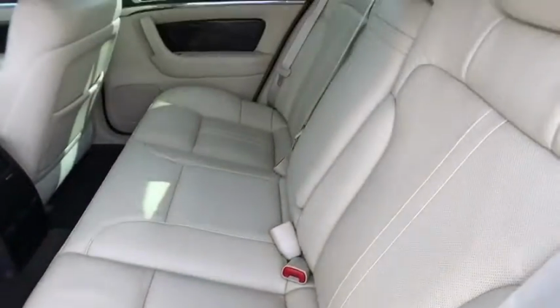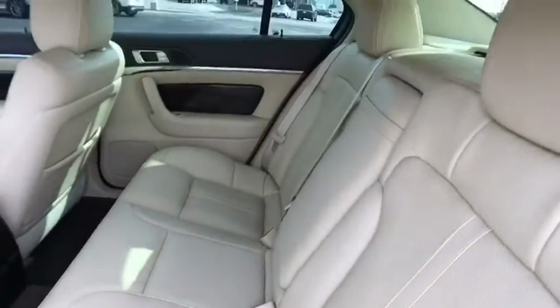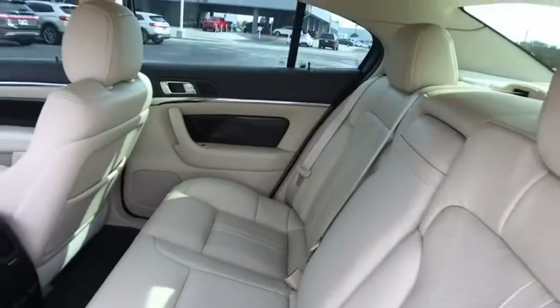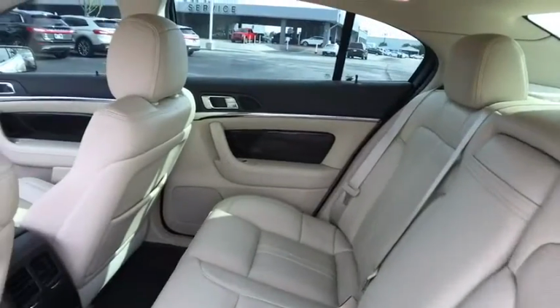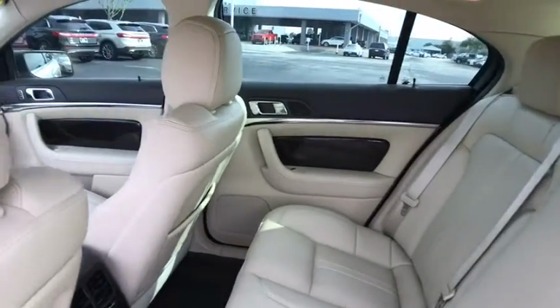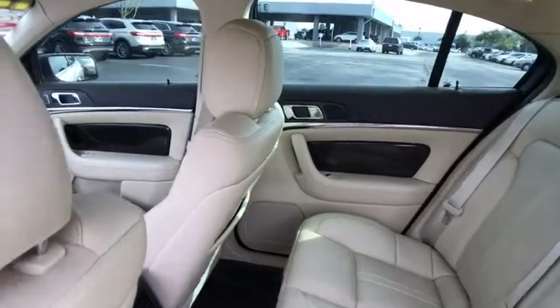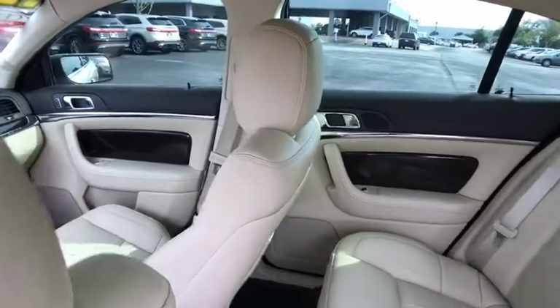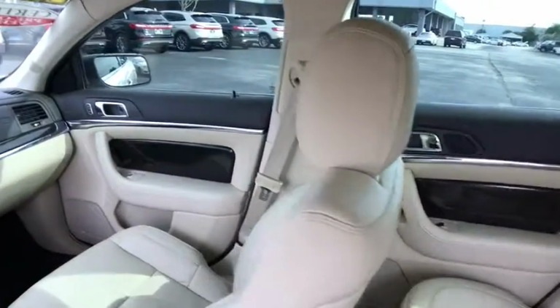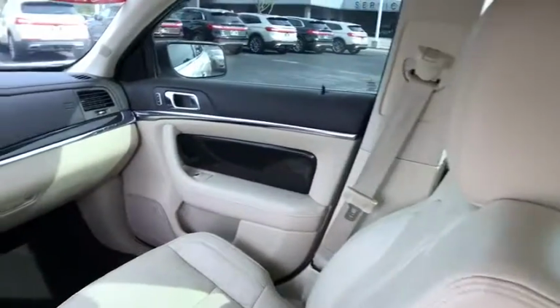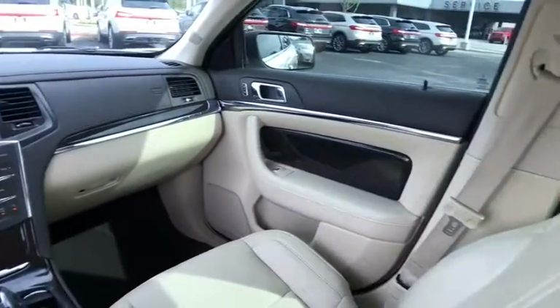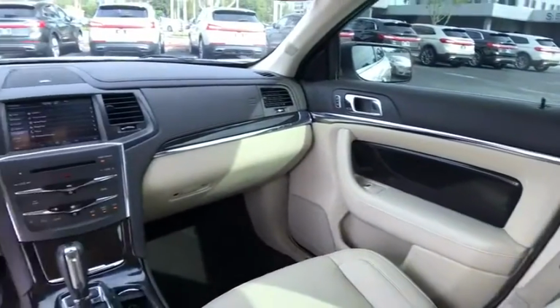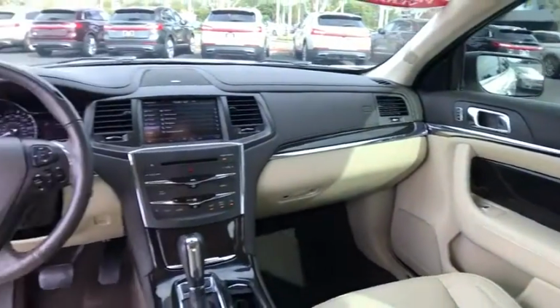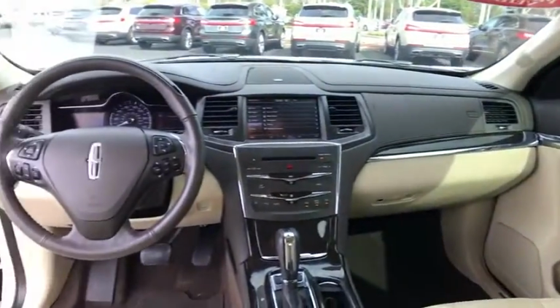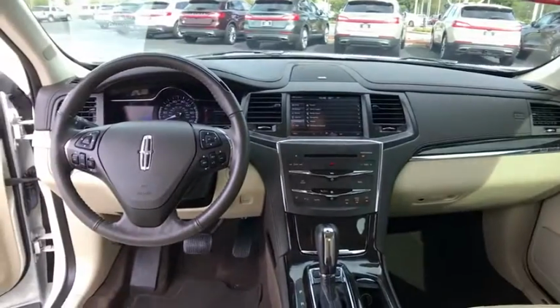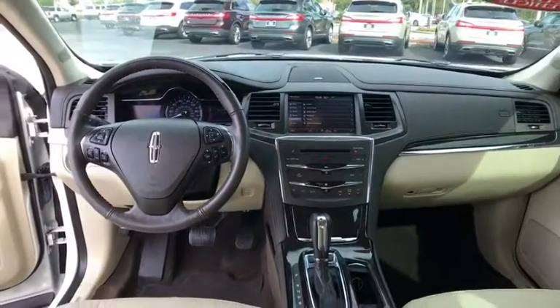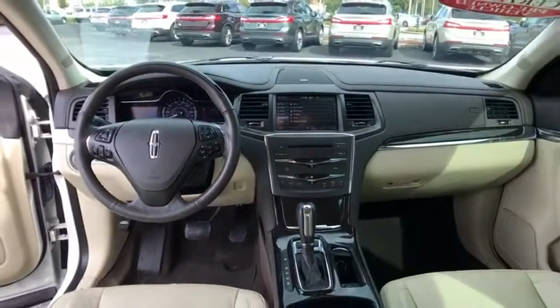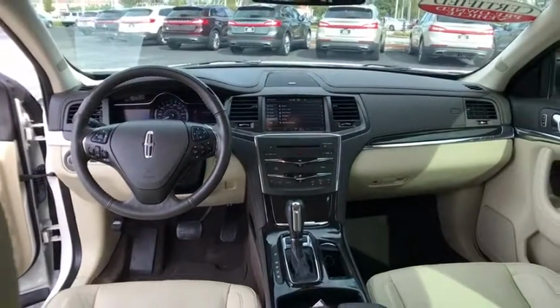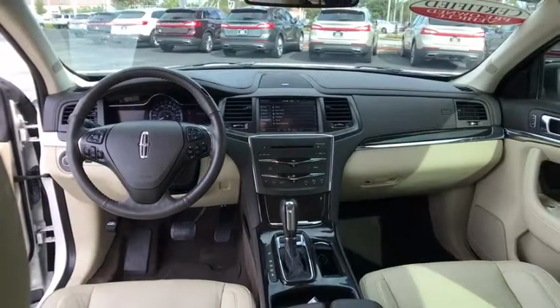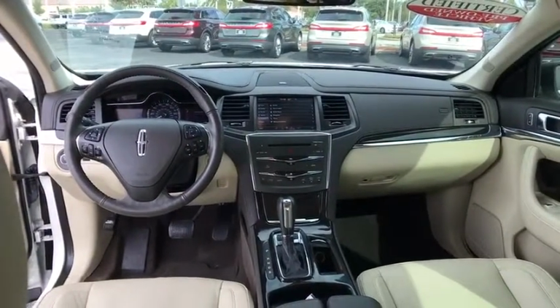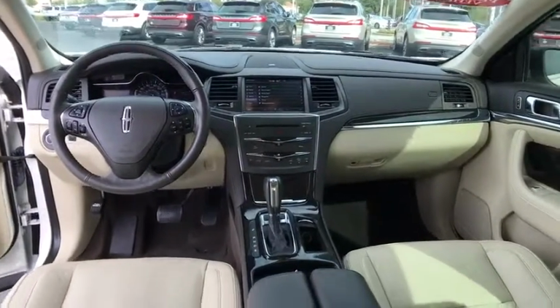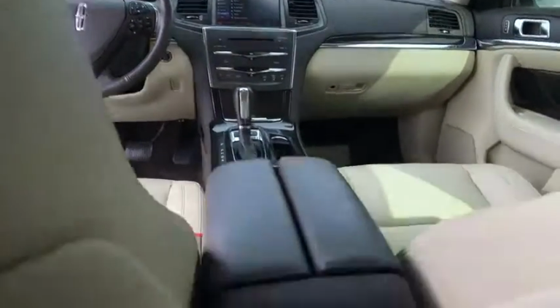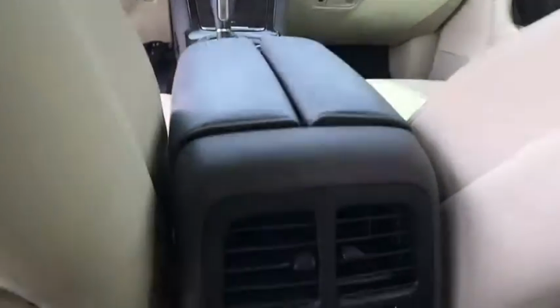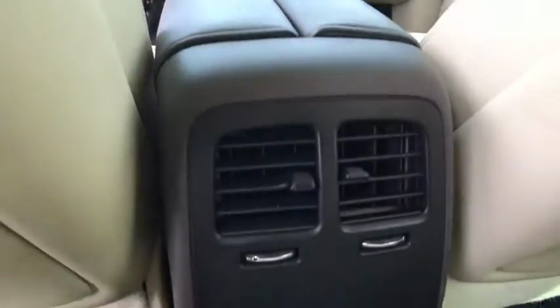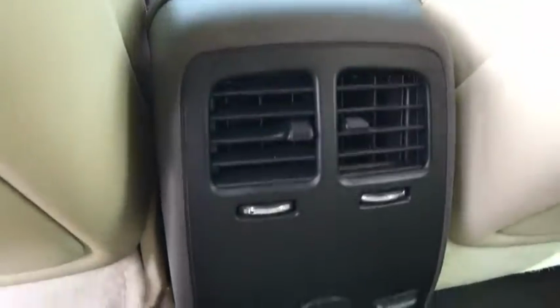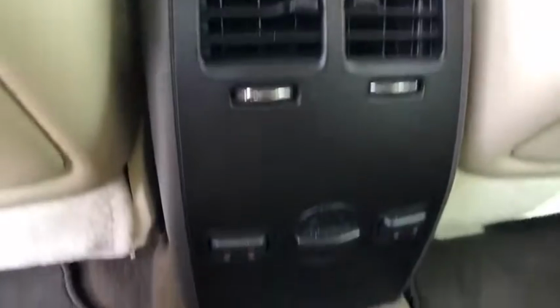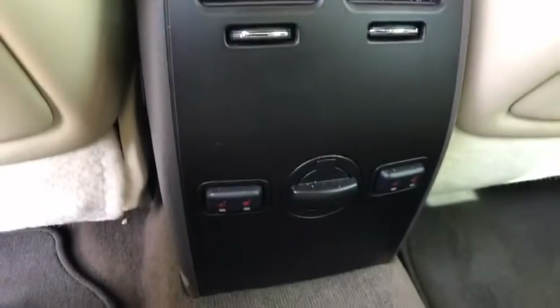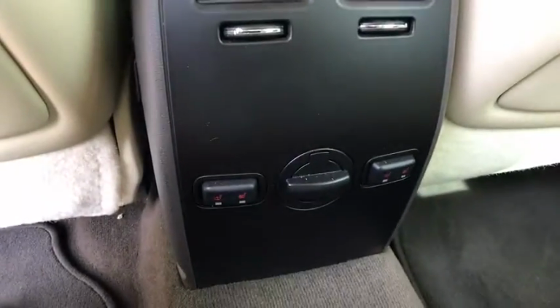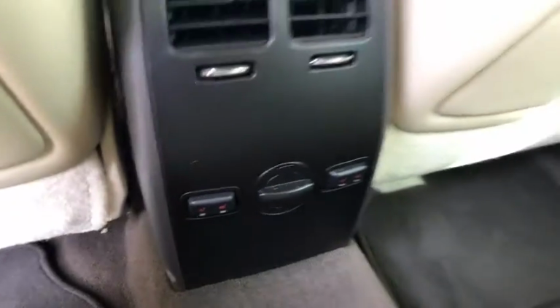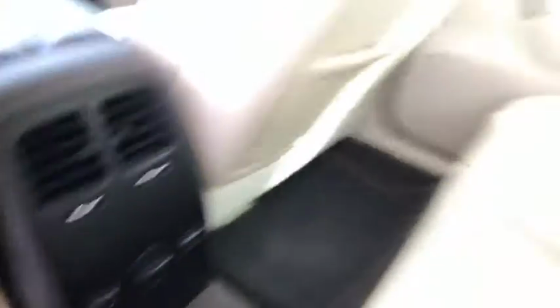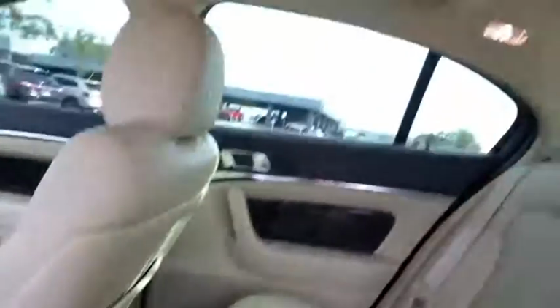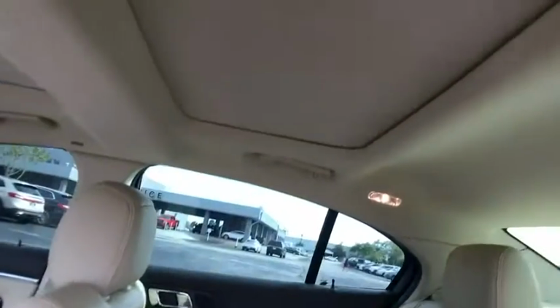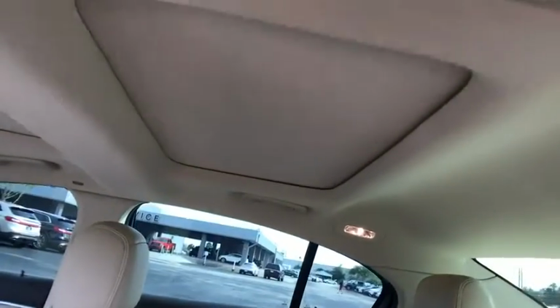Power passenger seat, Bluetooth, power steering, adjustable steering wheel, keyless start, auto dimming rear view mirror, cruise control, aluminum wheels, four wheel disc brakes, floor mats, universal garage door opener, climate control, rear defrost.